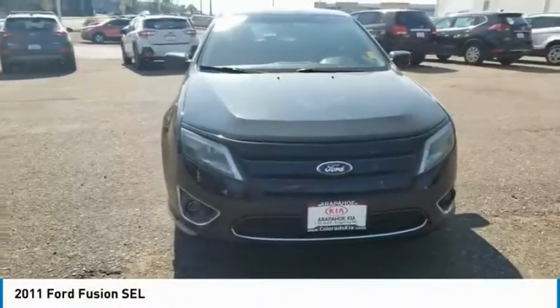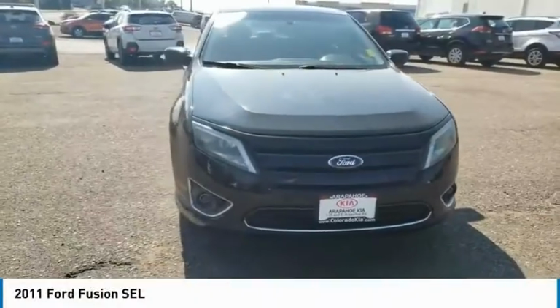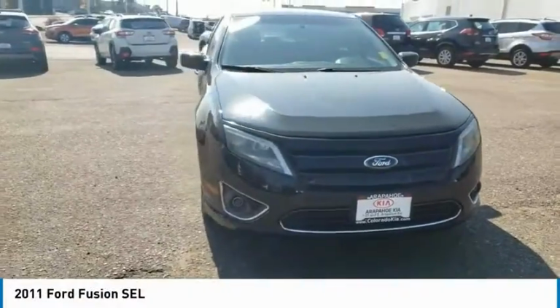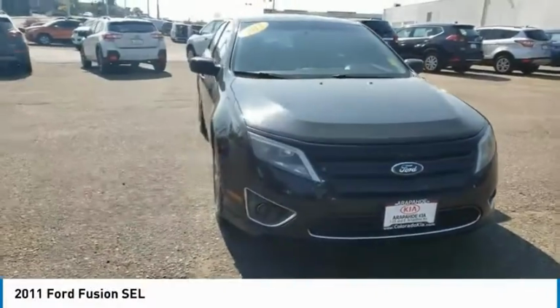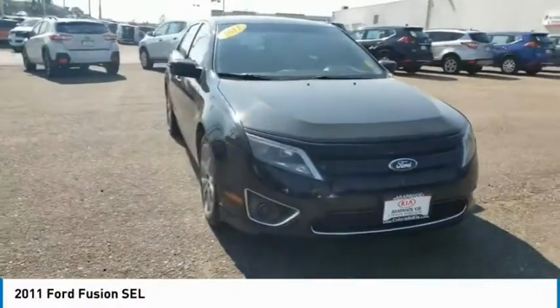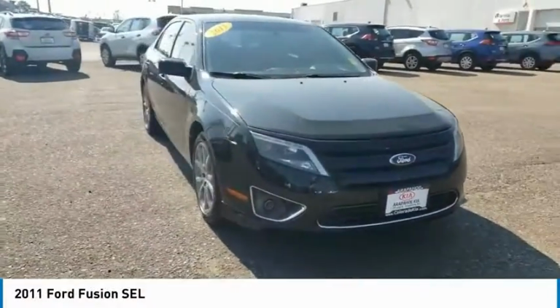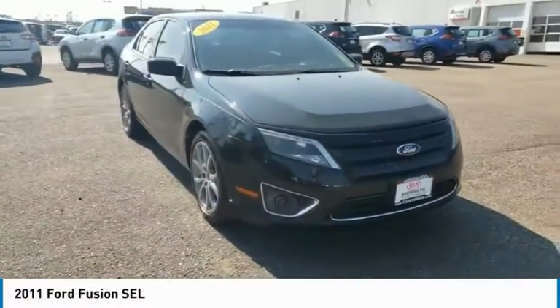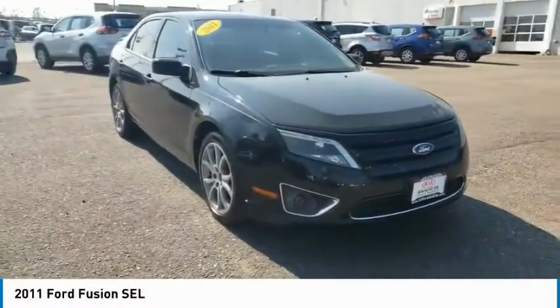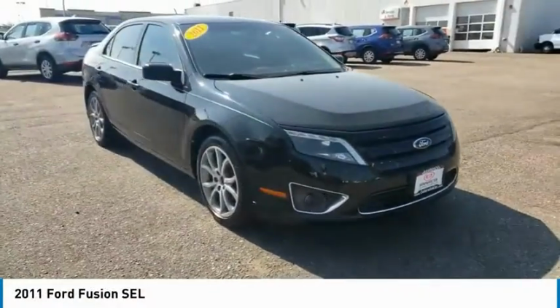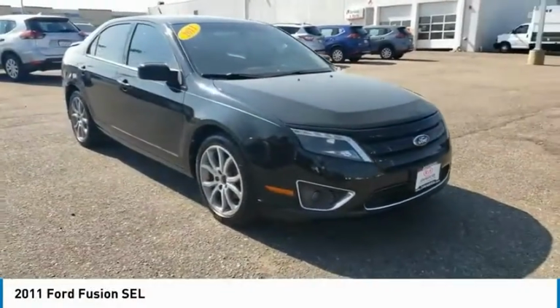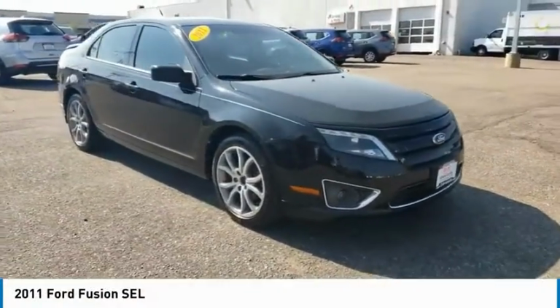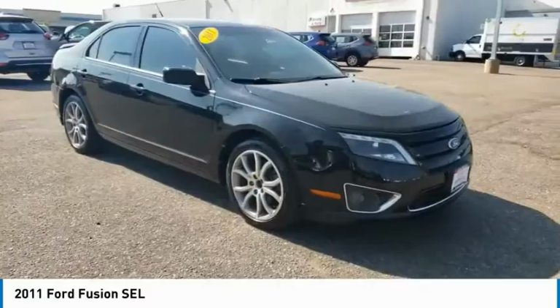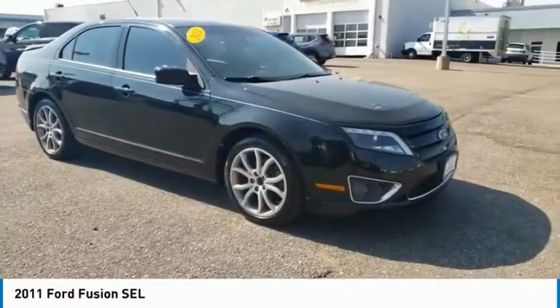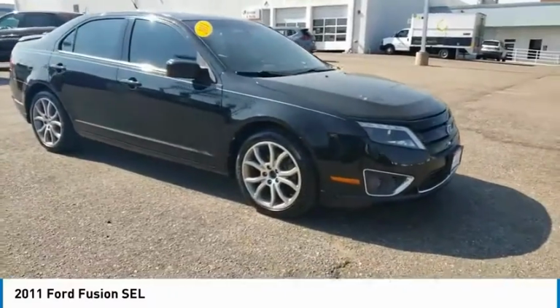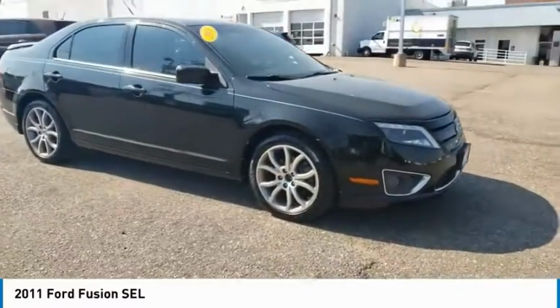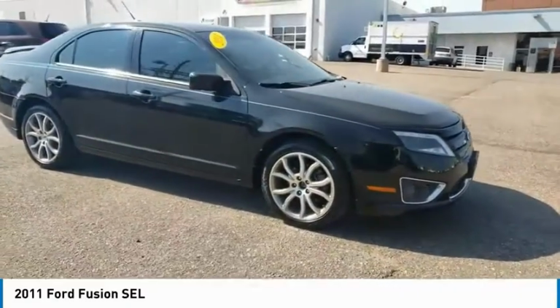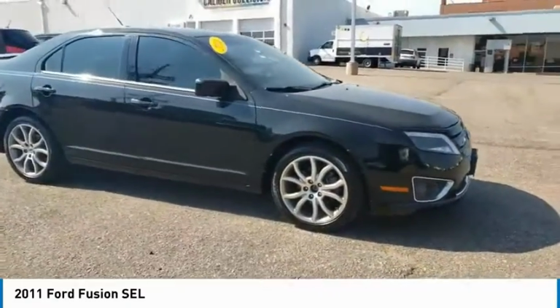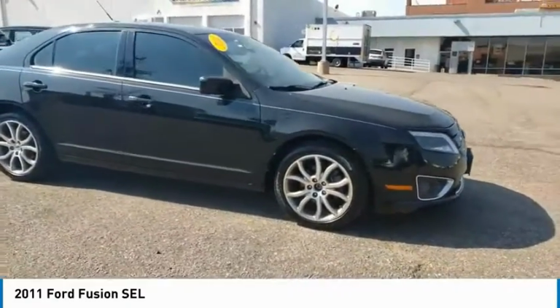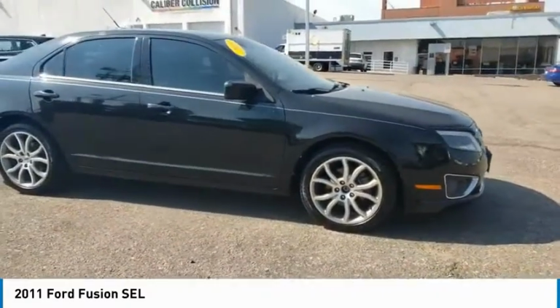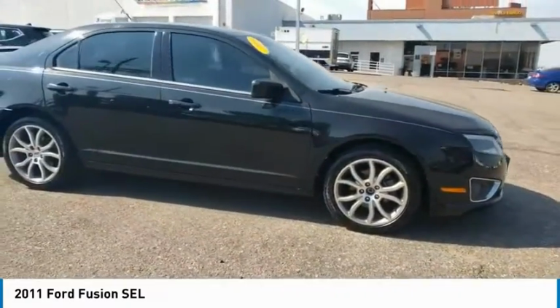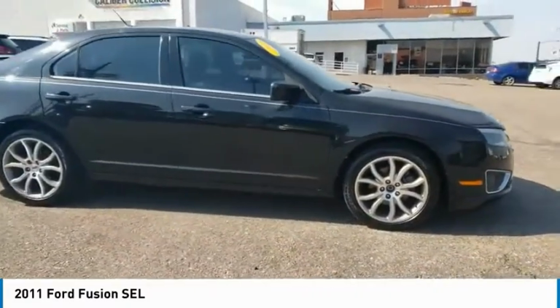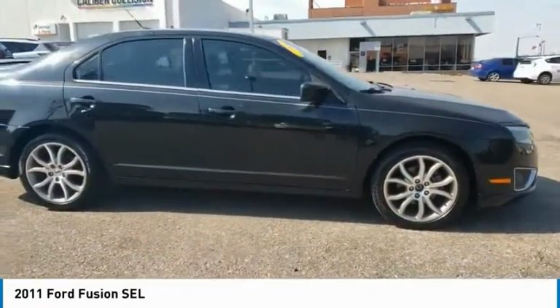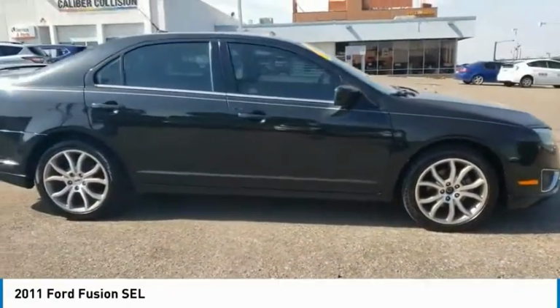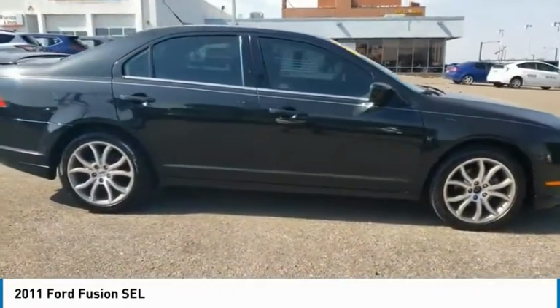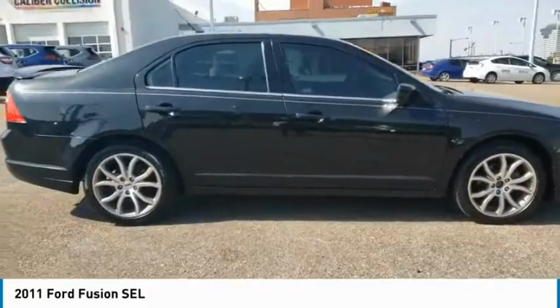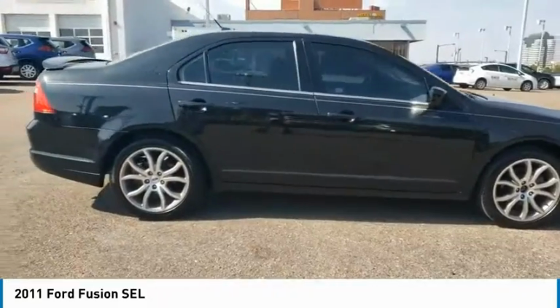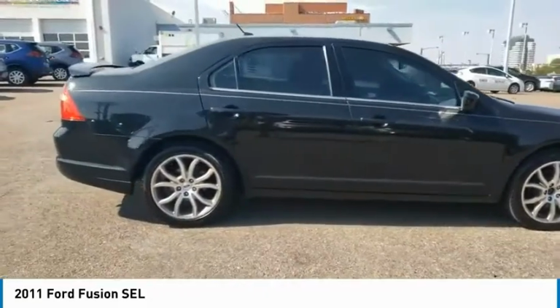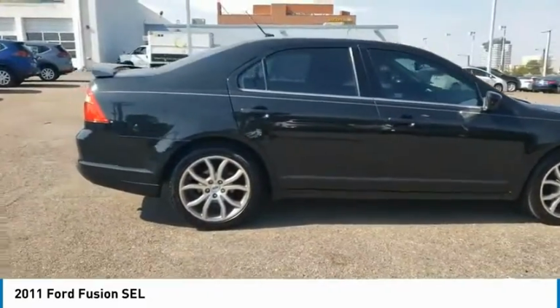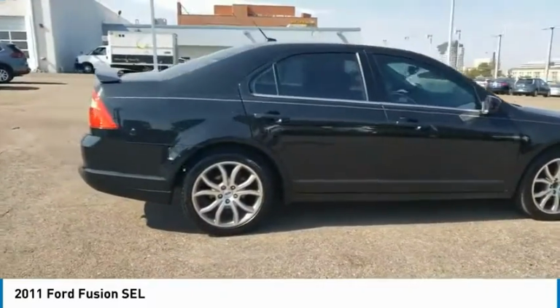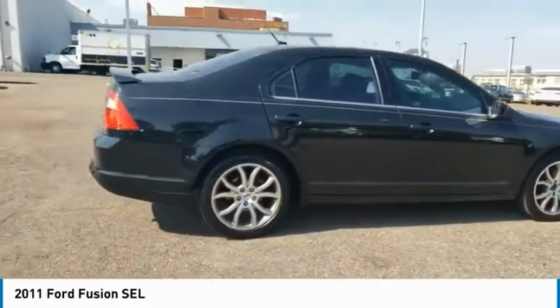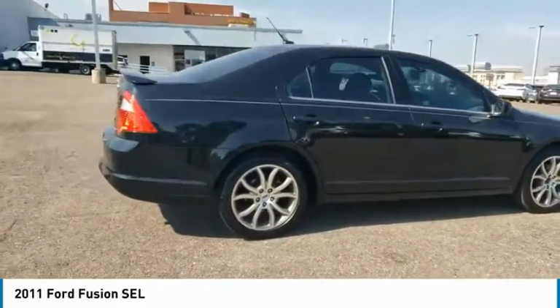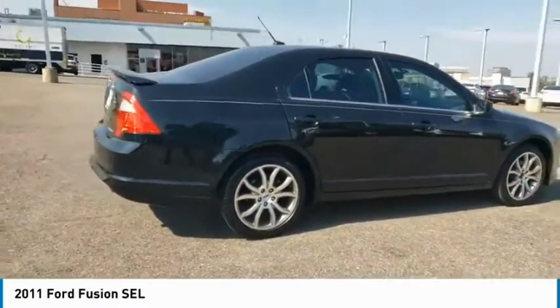Stop by and take a look at the 2011 Fusion. You can have both impressive power and great economy in a Fusion. This vehicle has less than 90,000 miles. Here are some of this vehicle's great options.